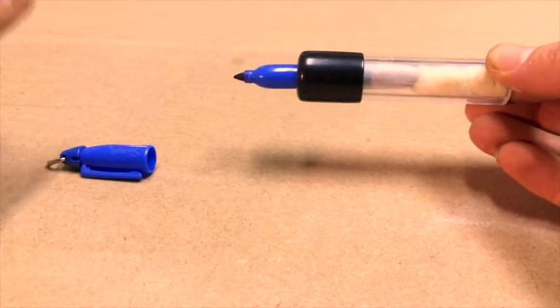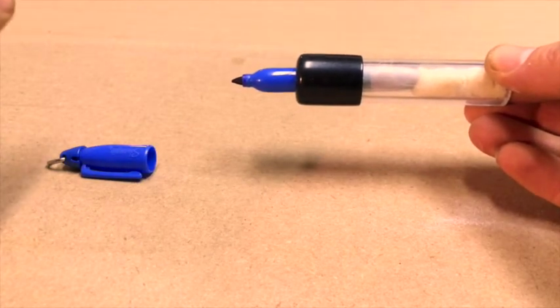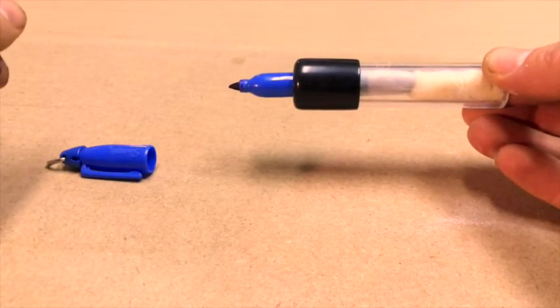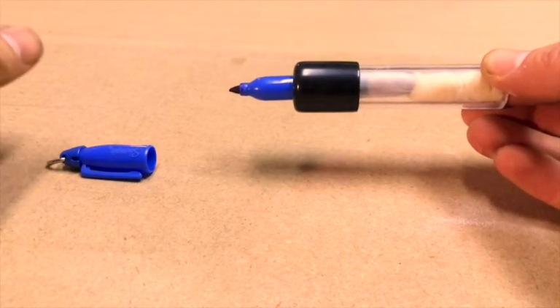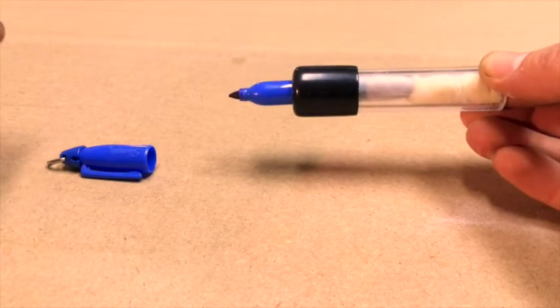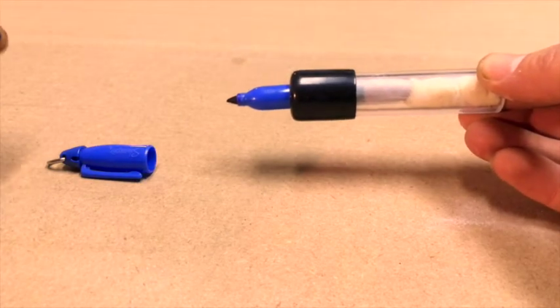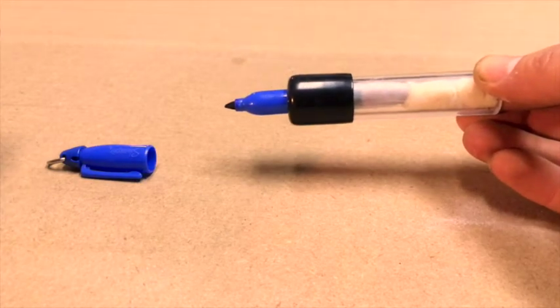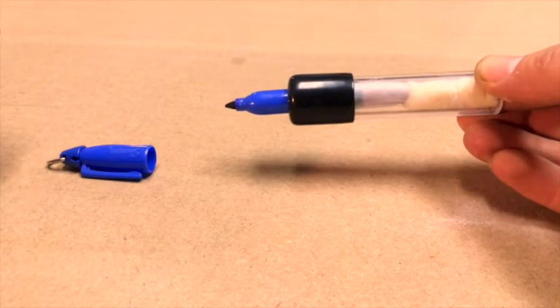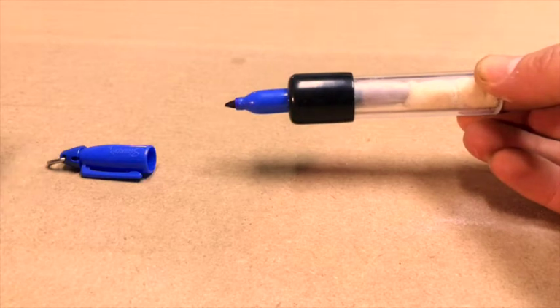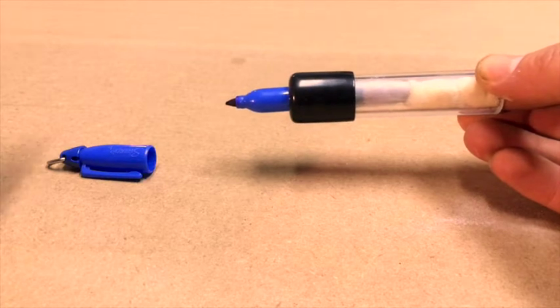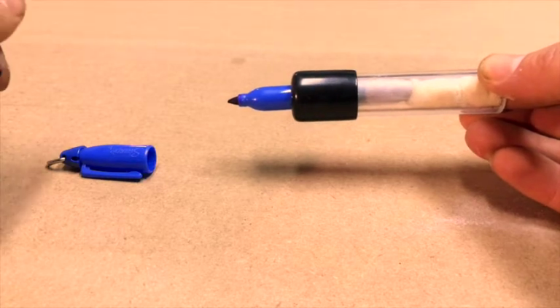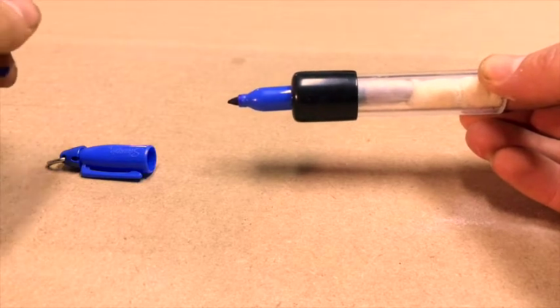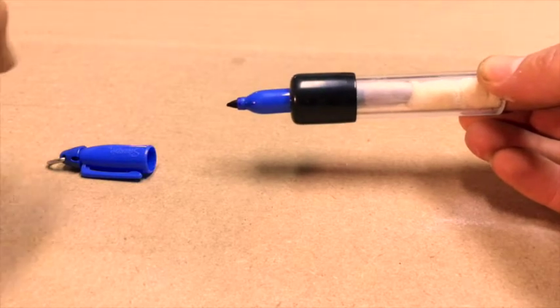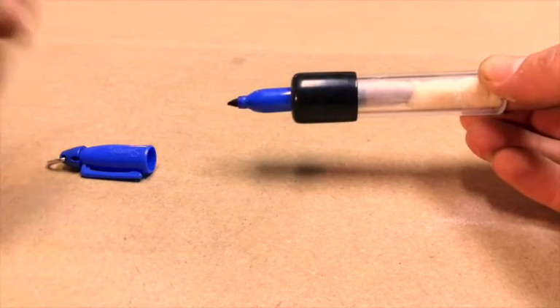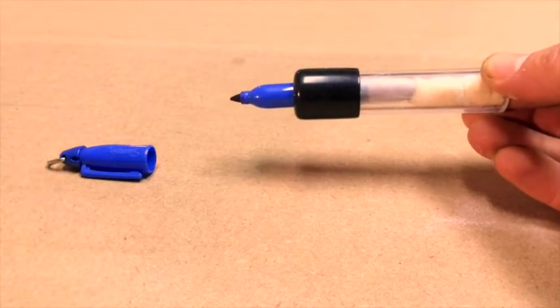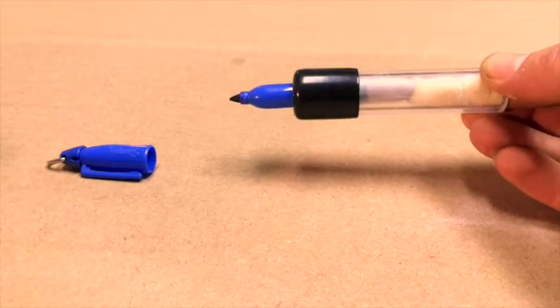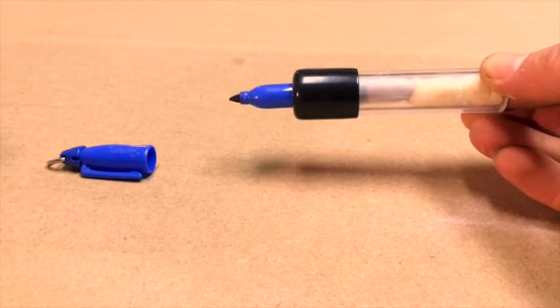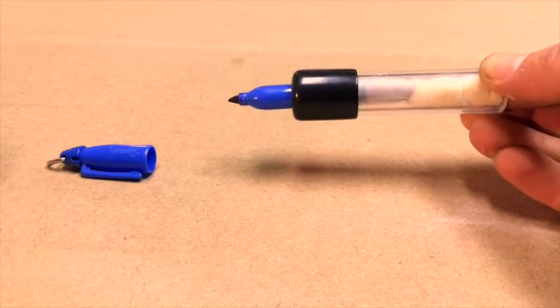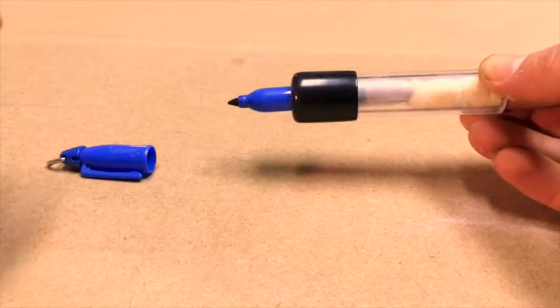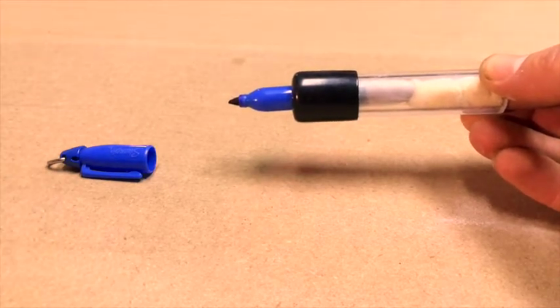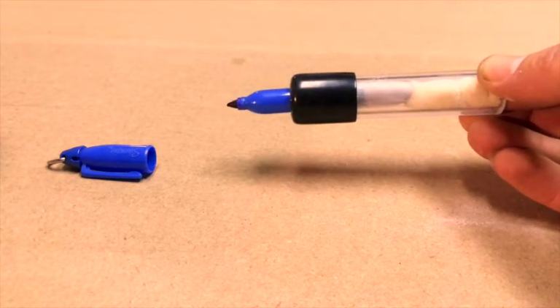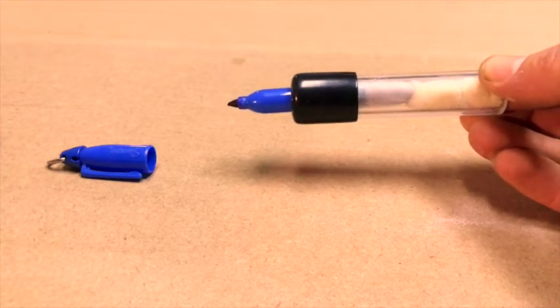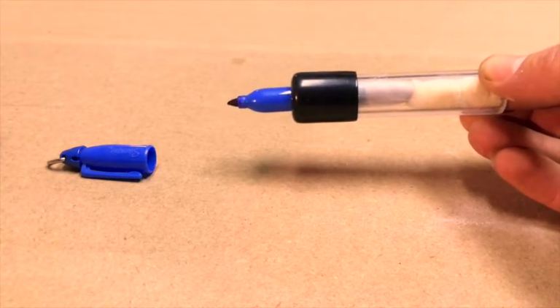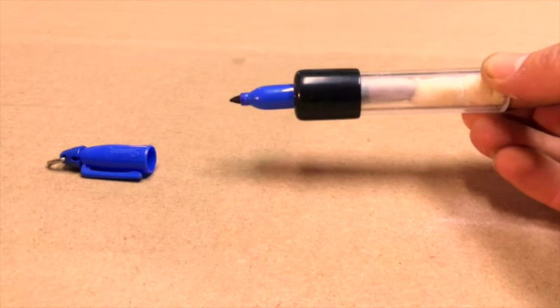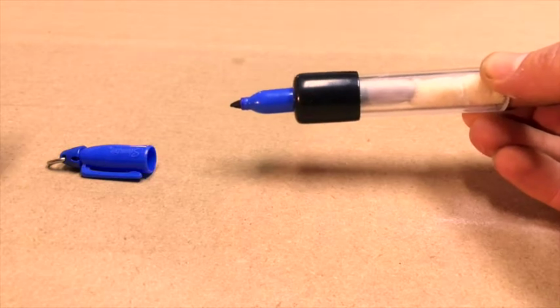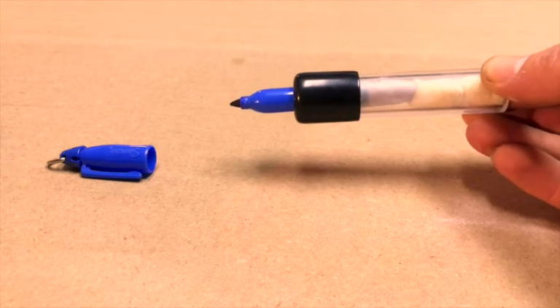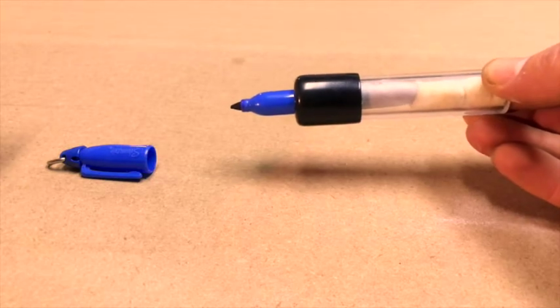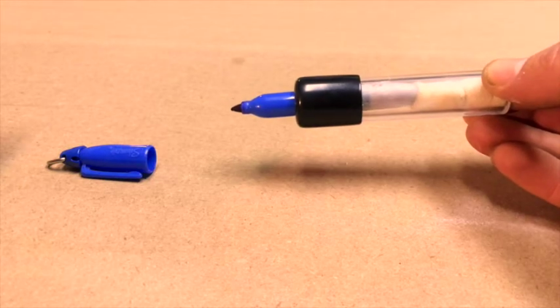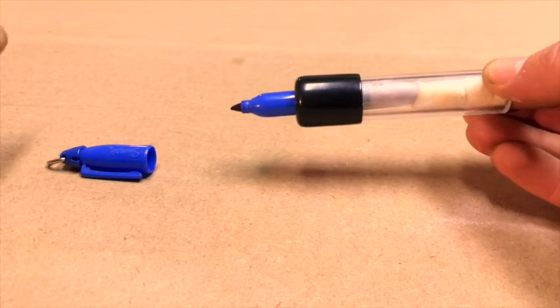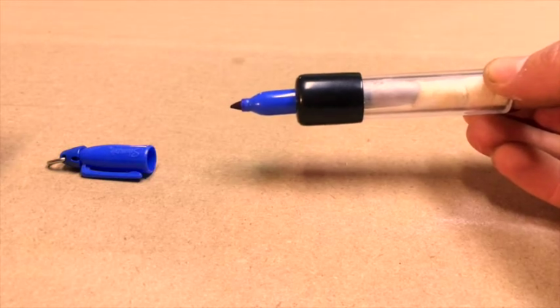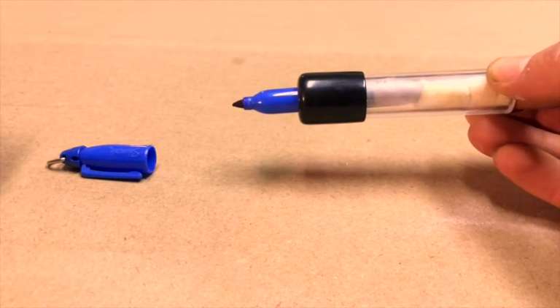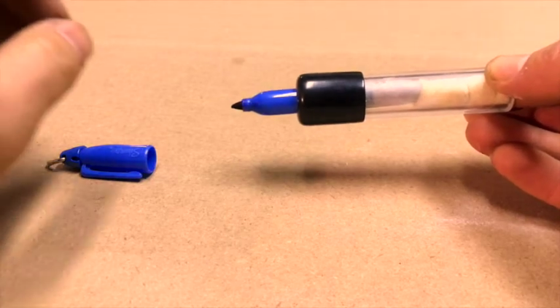That's it, it's super simple. I use it all the time for marking out parts. If I'm cutting a bunch of parts, I'll run this first, label all the parts, and then cut them out. That way you're not sitting there trying to figure out what part is what.